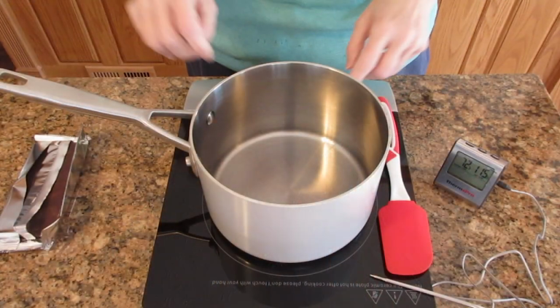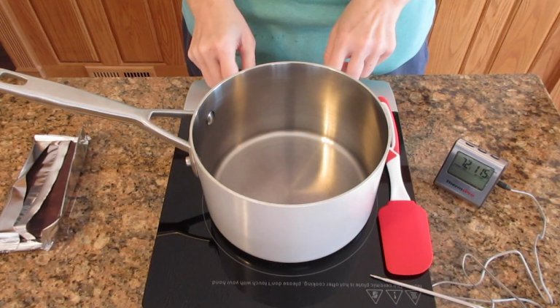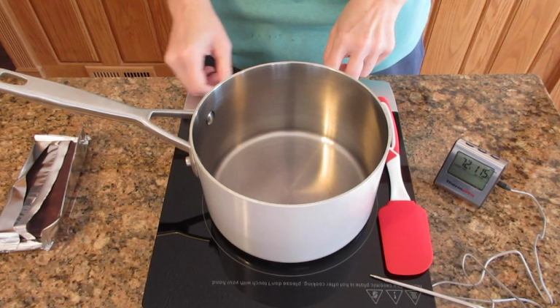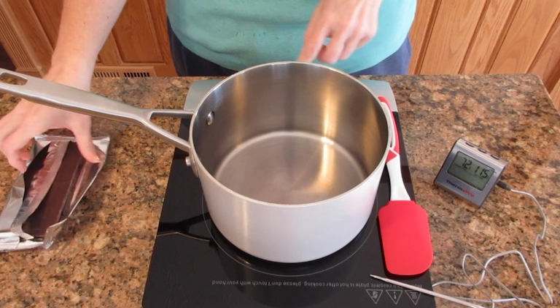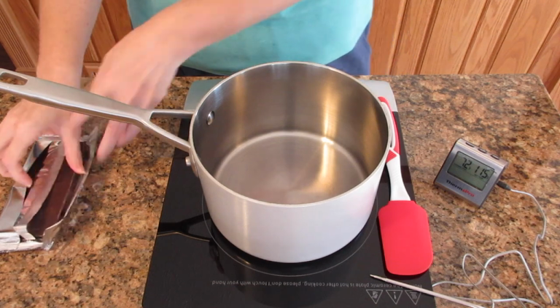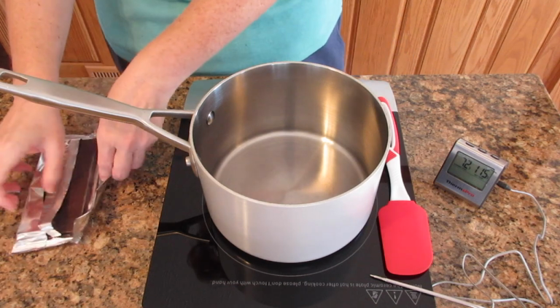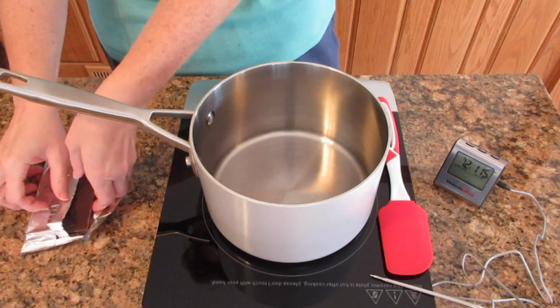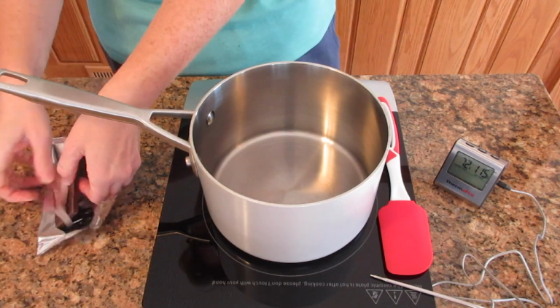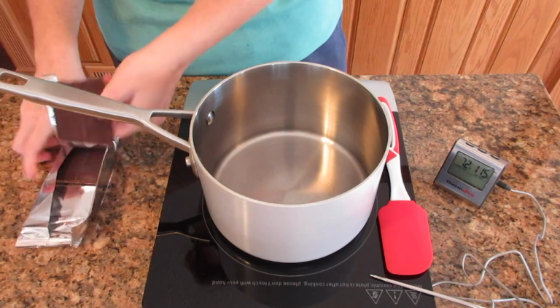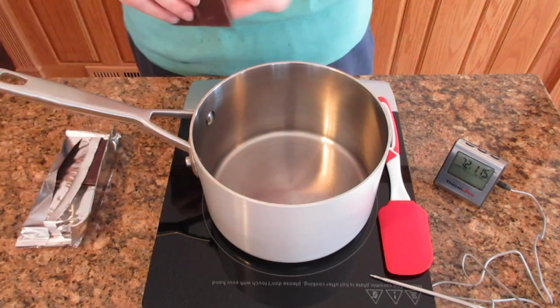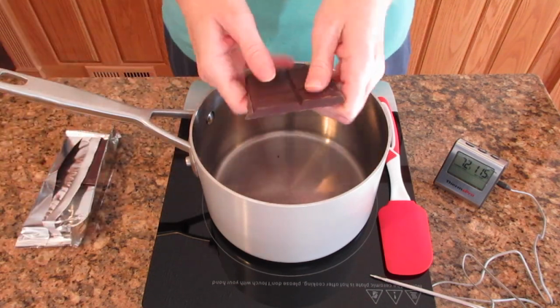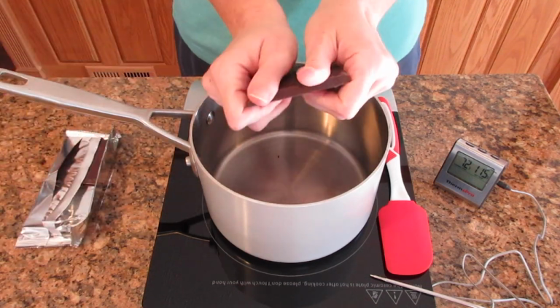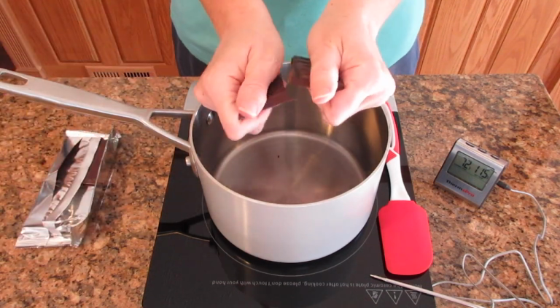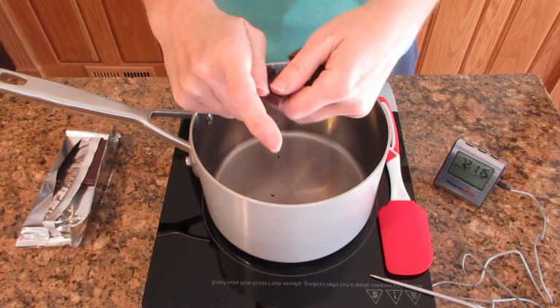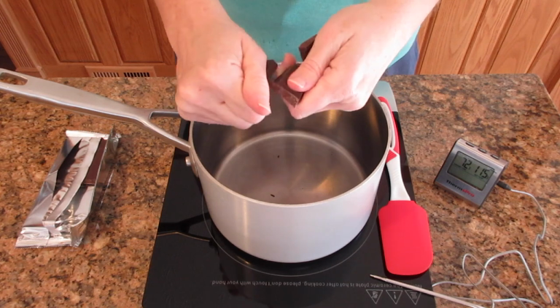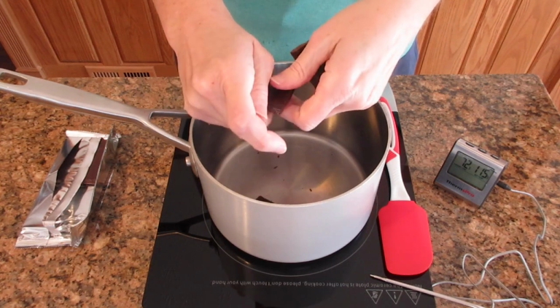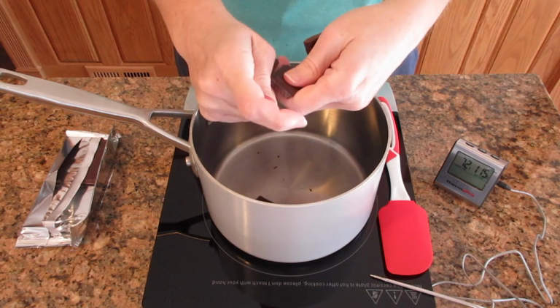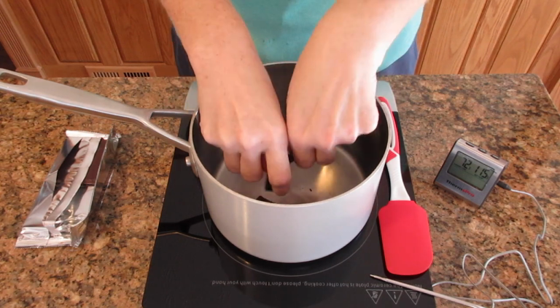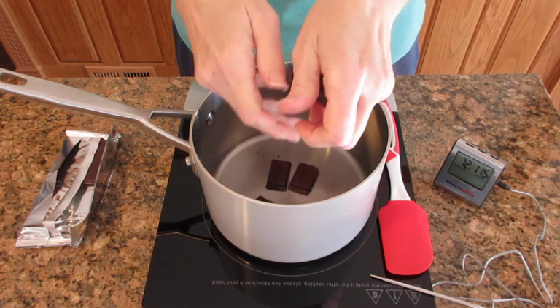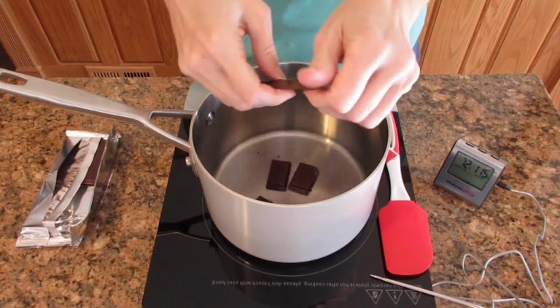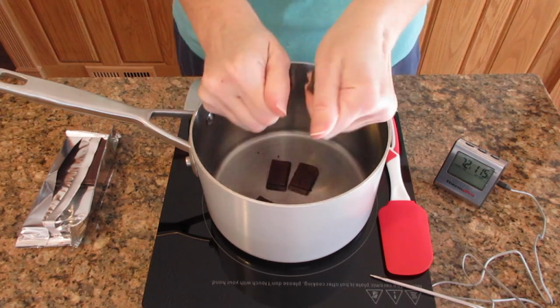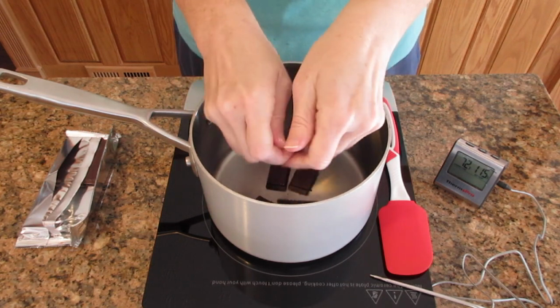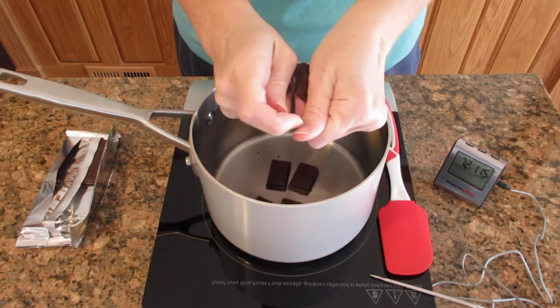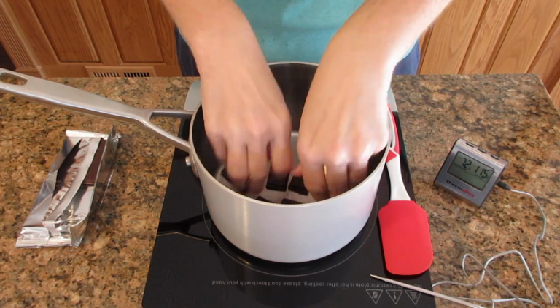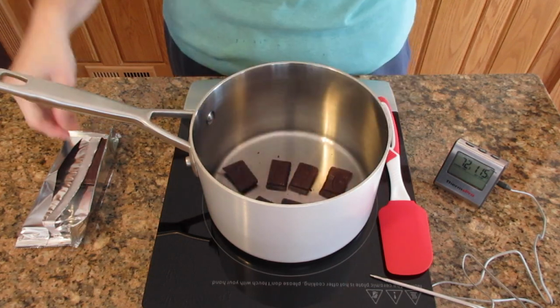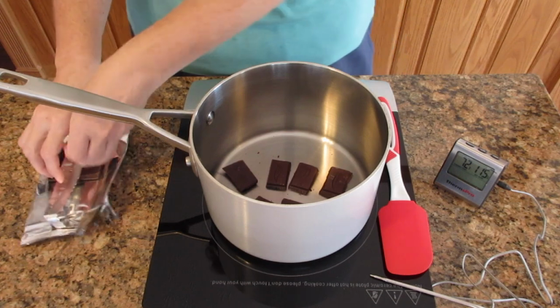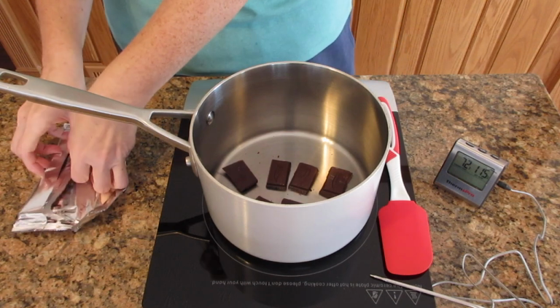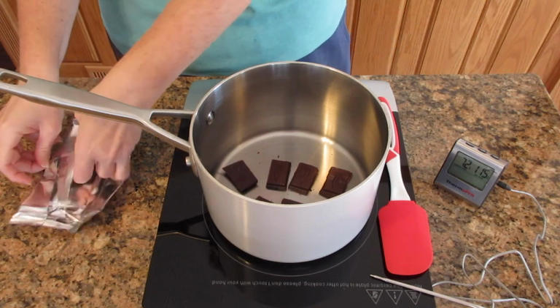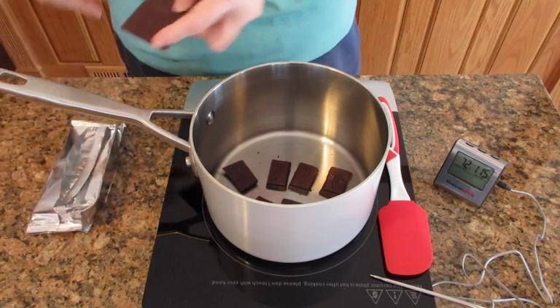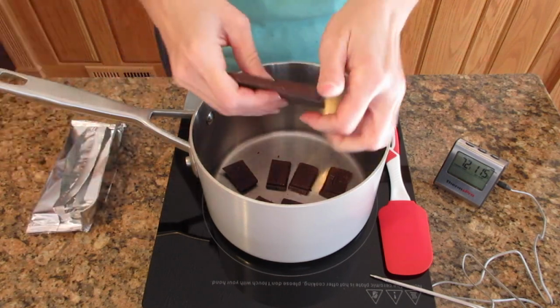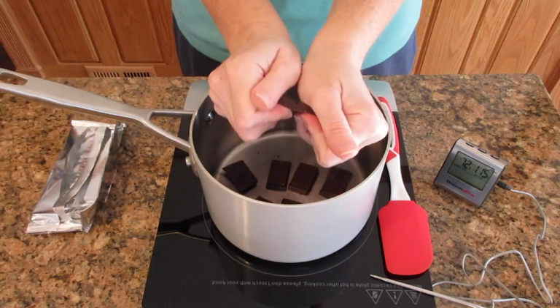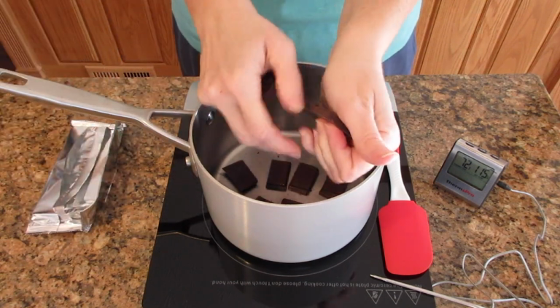All you really need is a saucepan, some chocolate, low heat, and some patience. You're going to have to stir this constantly to keep it from burning. Remember, chocolate melts at a very low temperature — it actually starts to melt before your own body temperature.